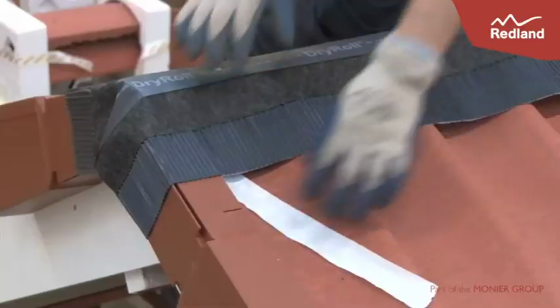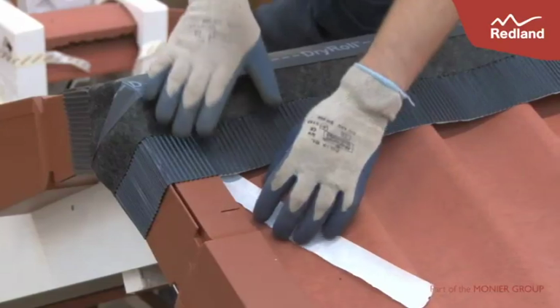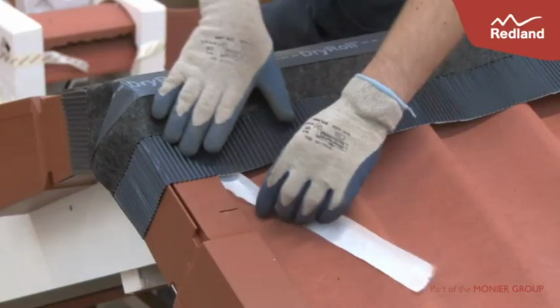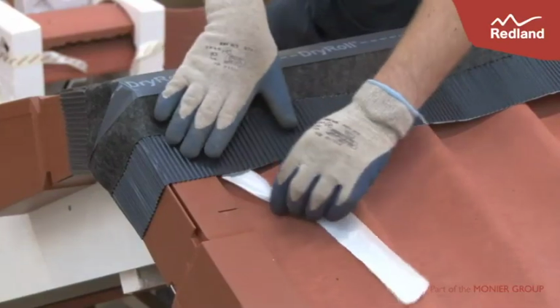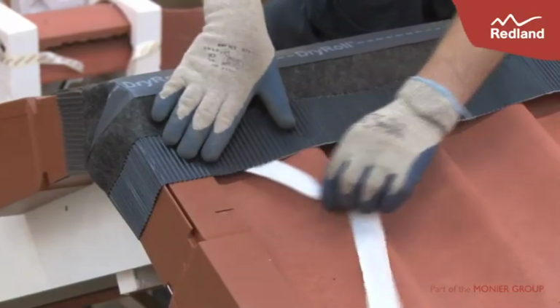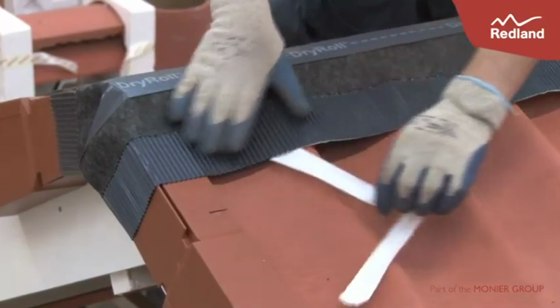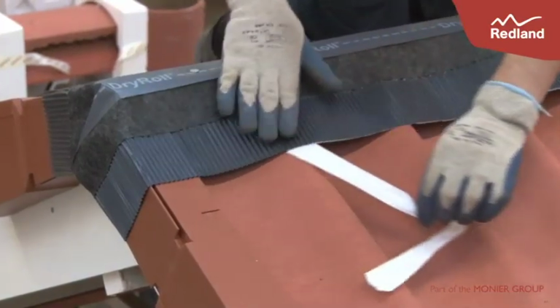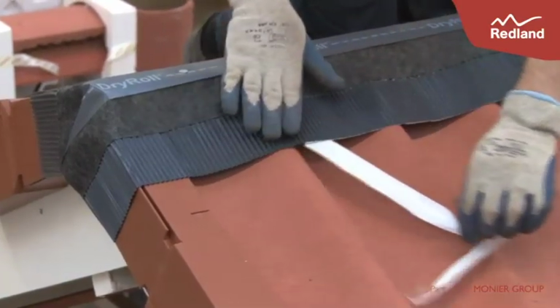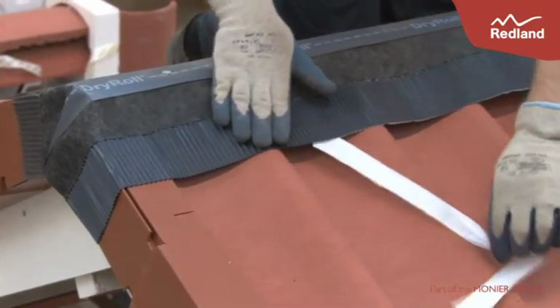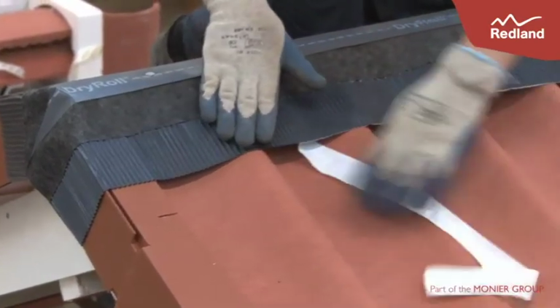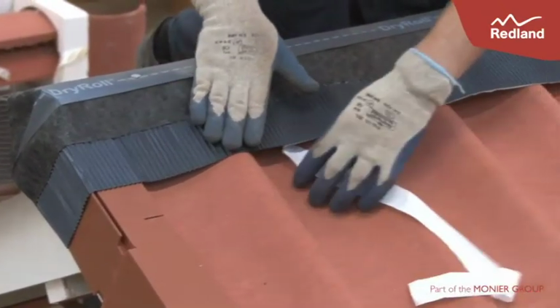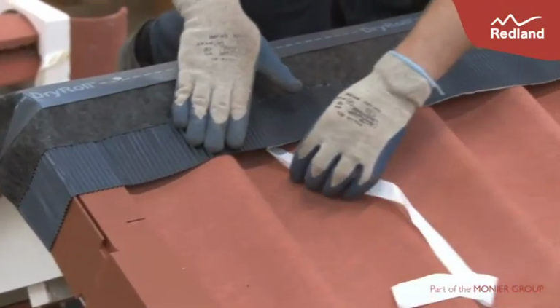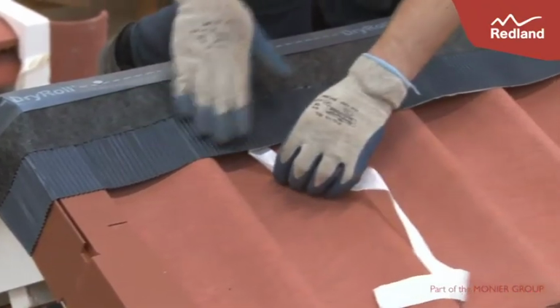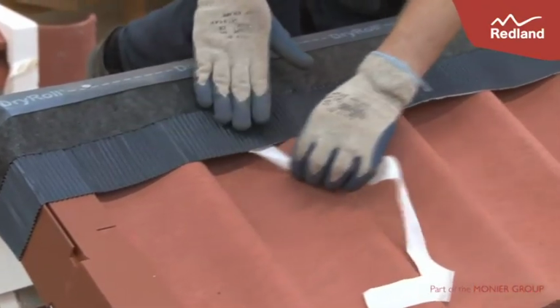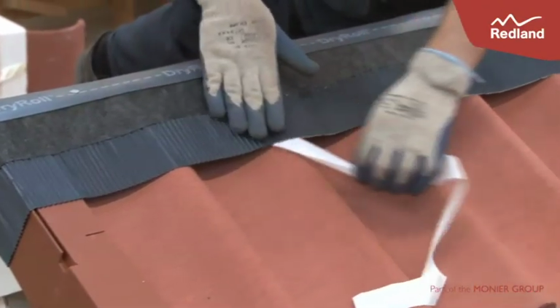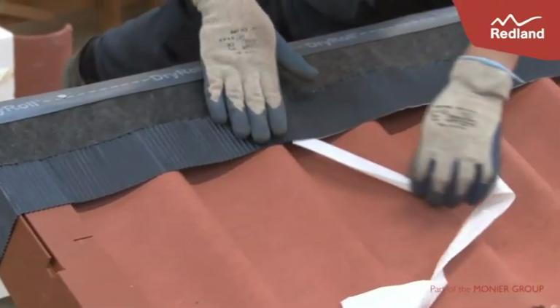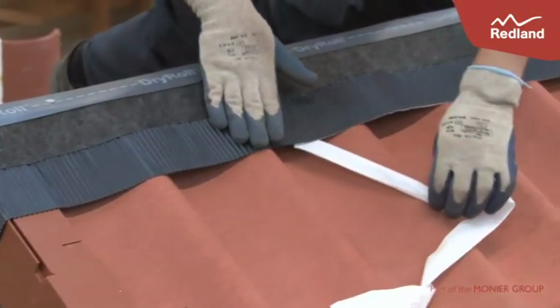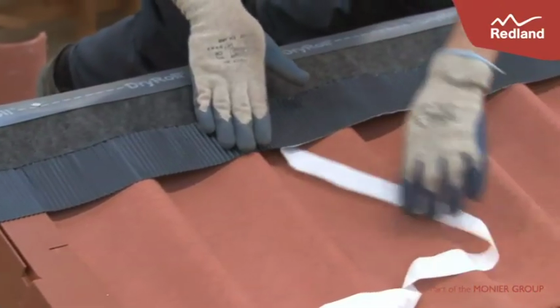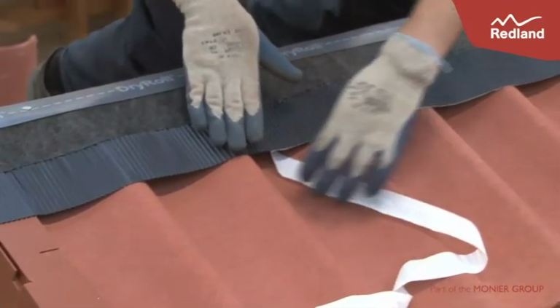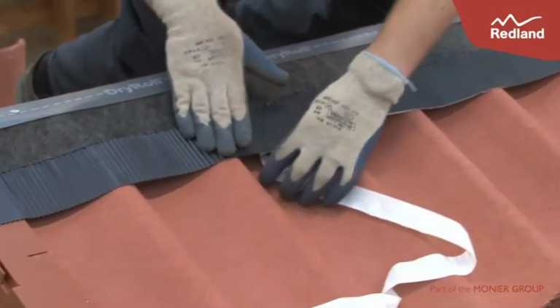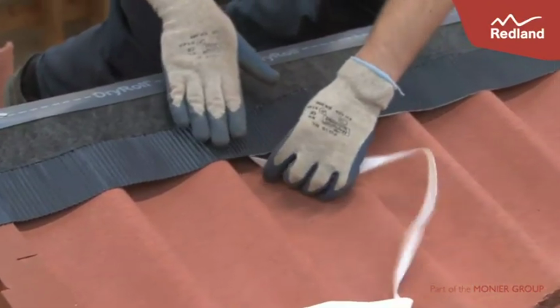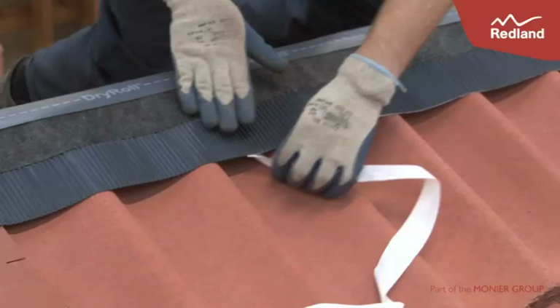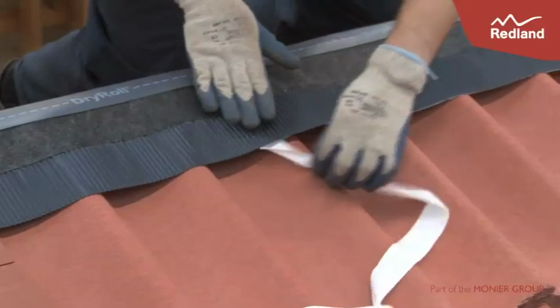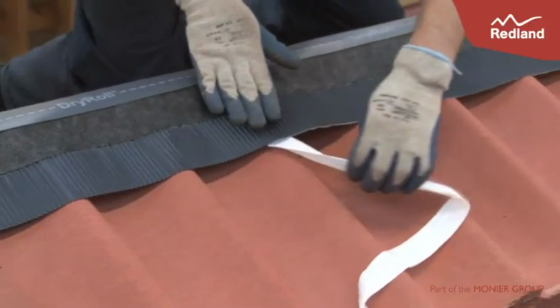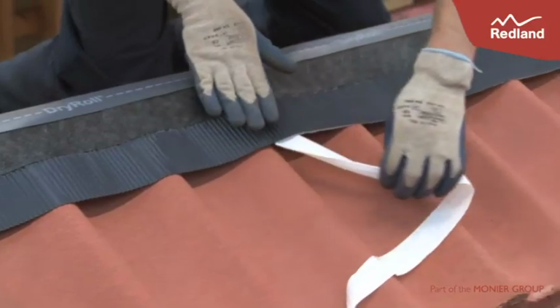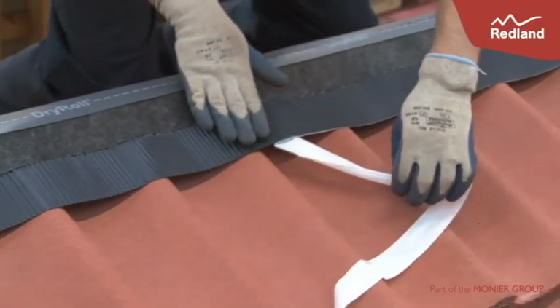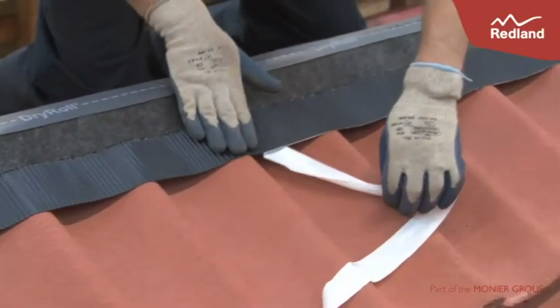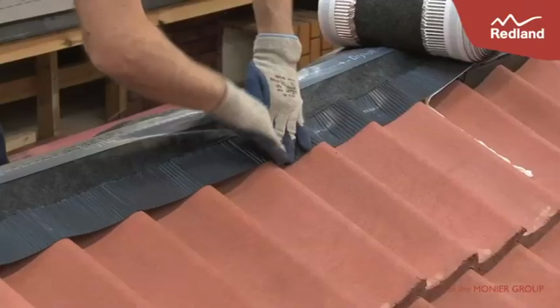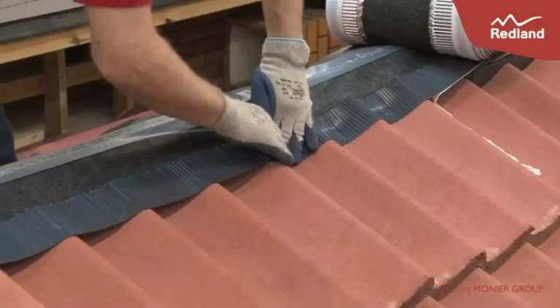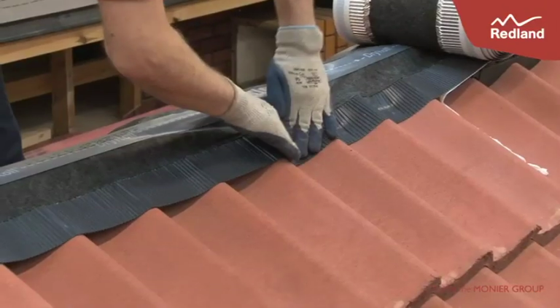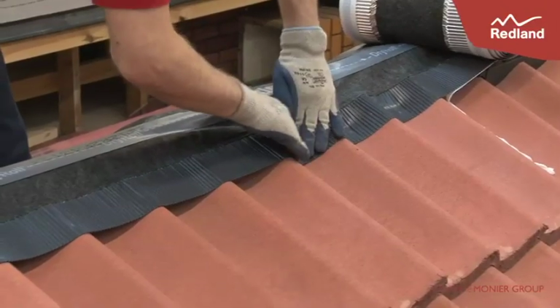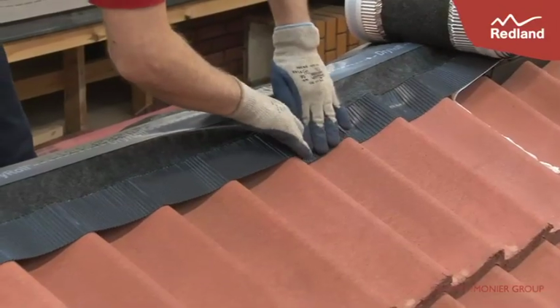Strip off the protective tape from the adhesive strip and mould the crimped edge onto the surface of the tile slates to produce a continuous surface contact.